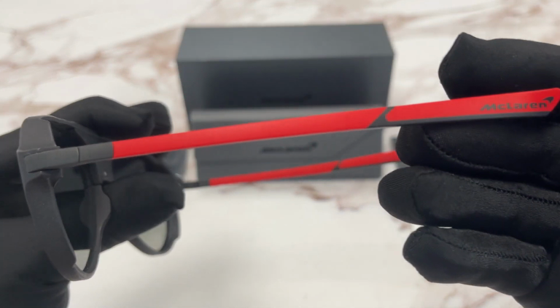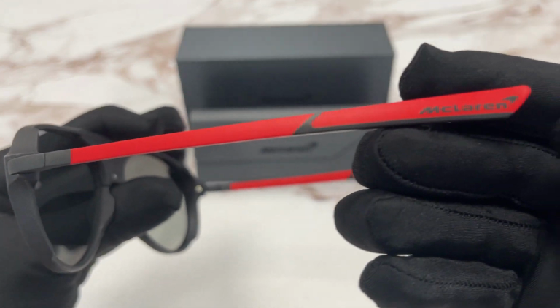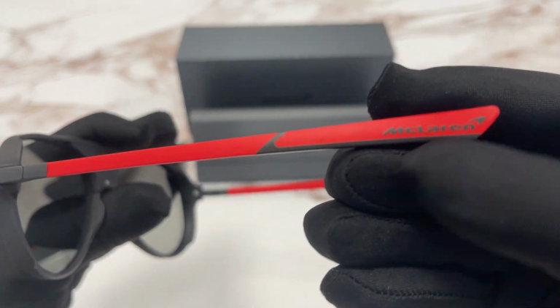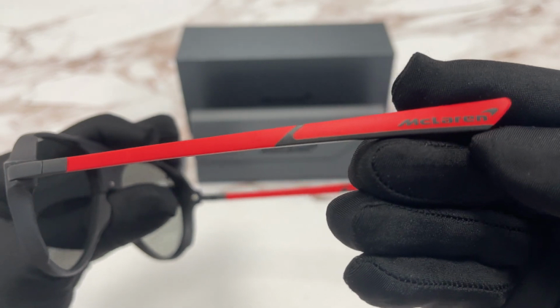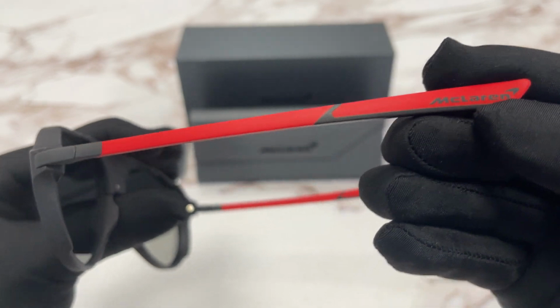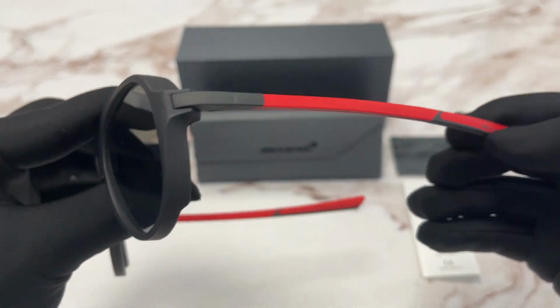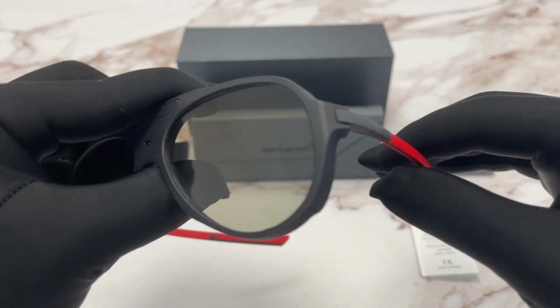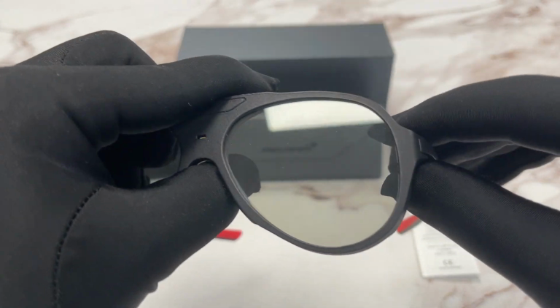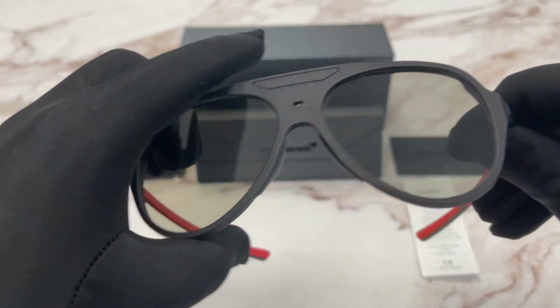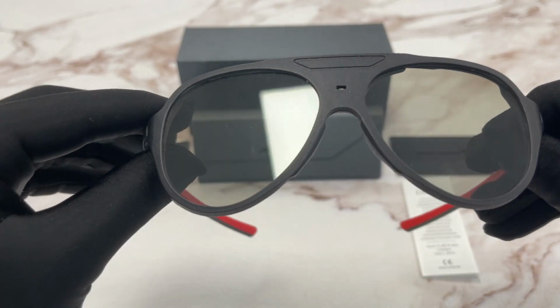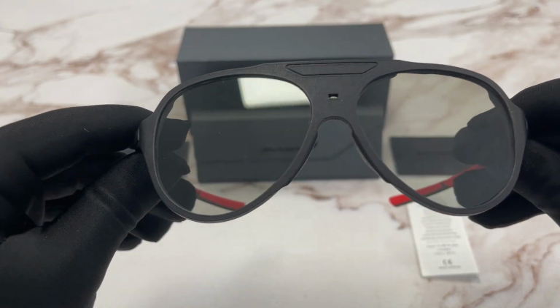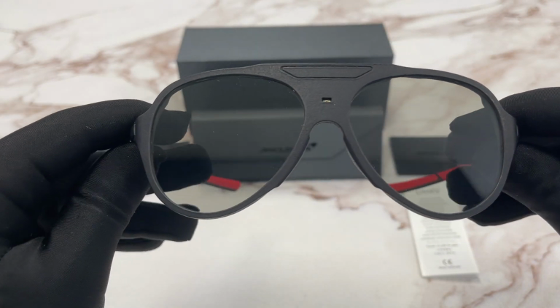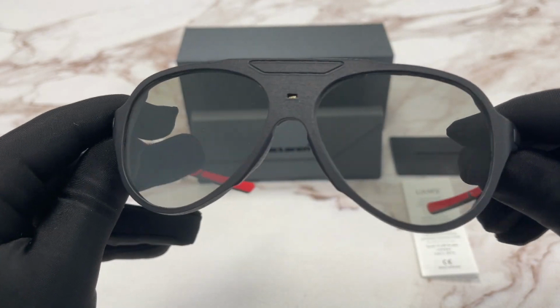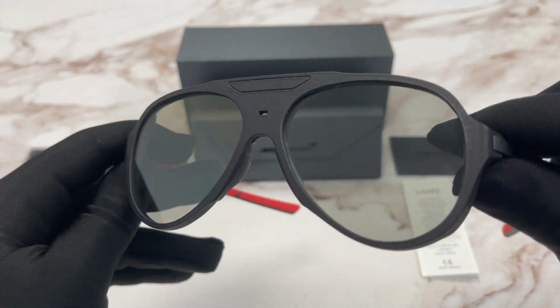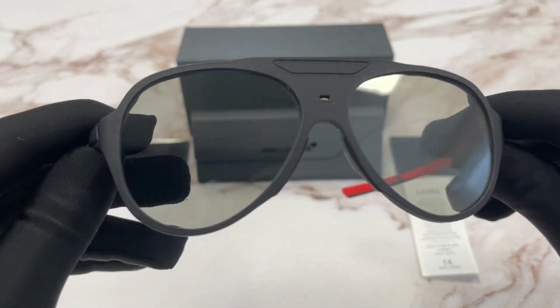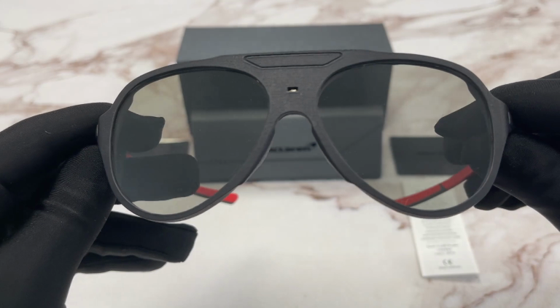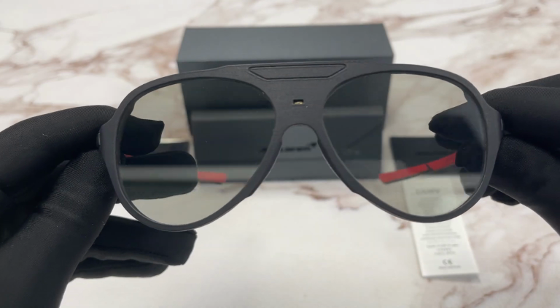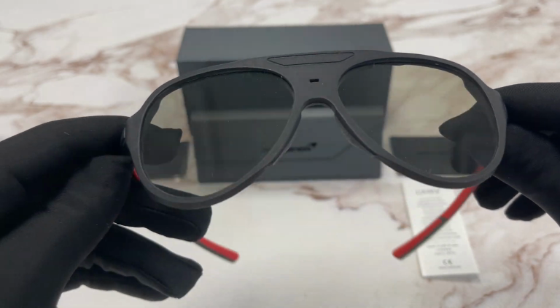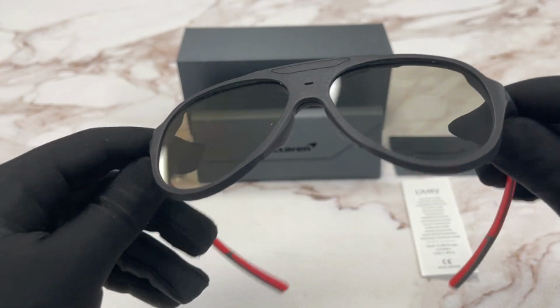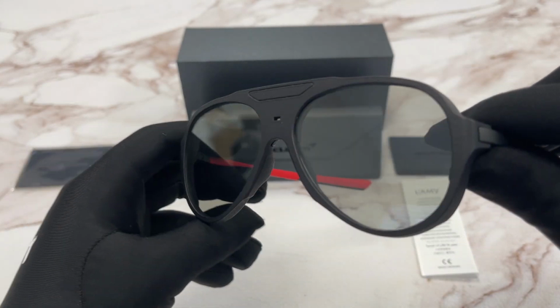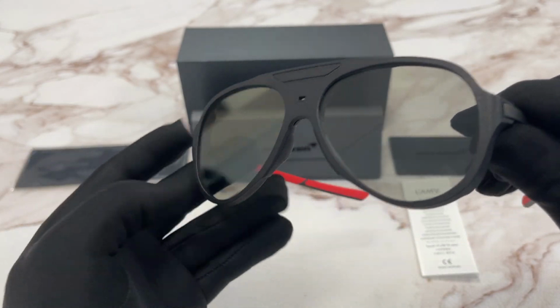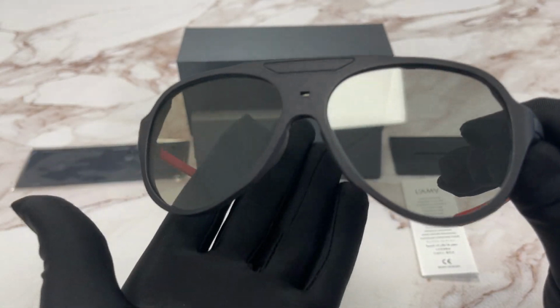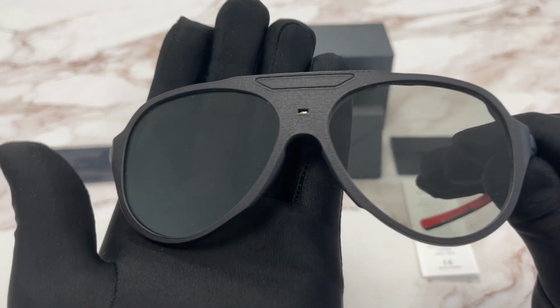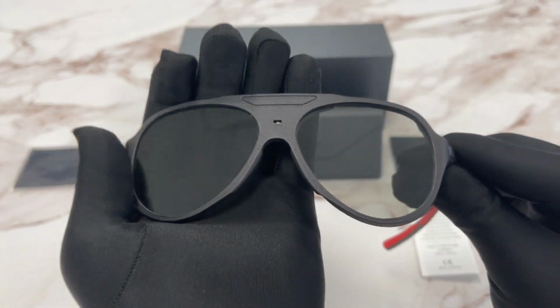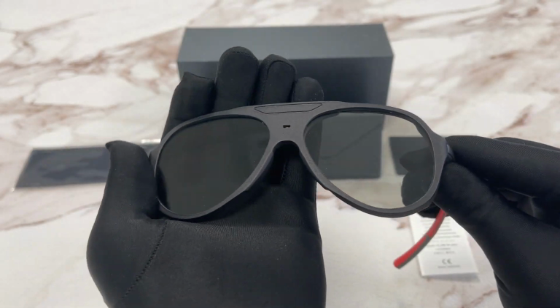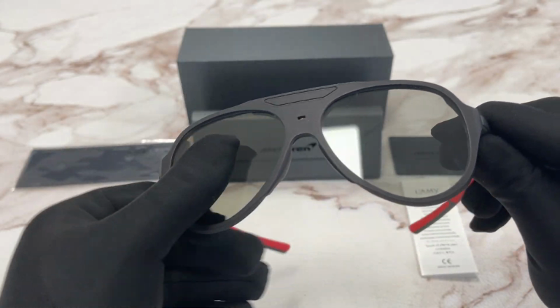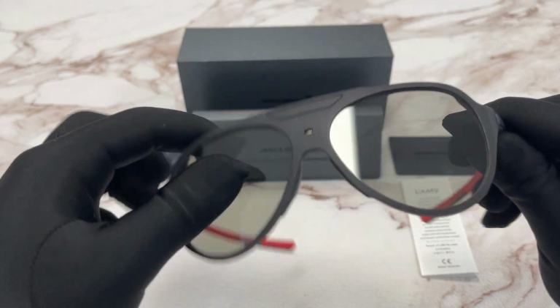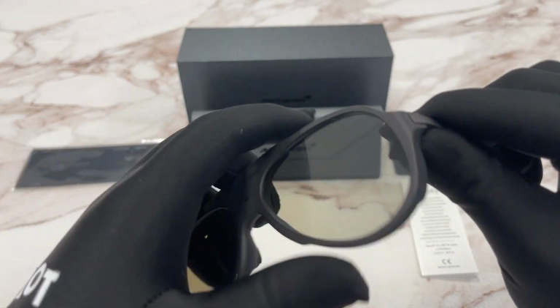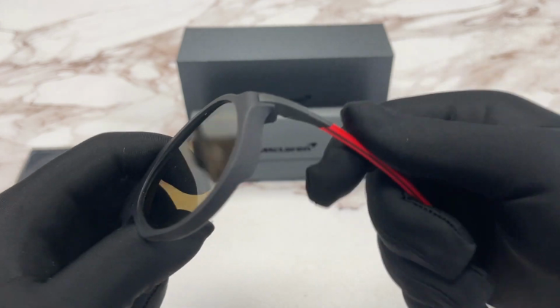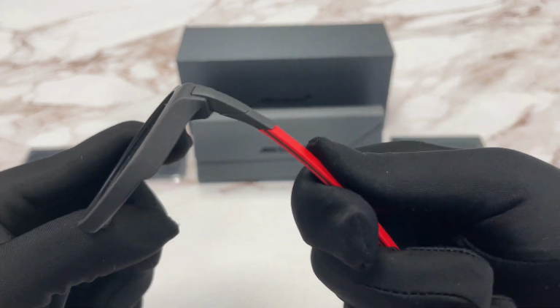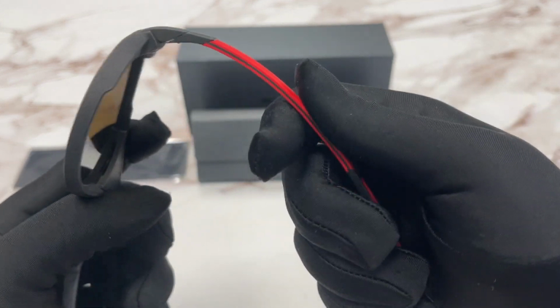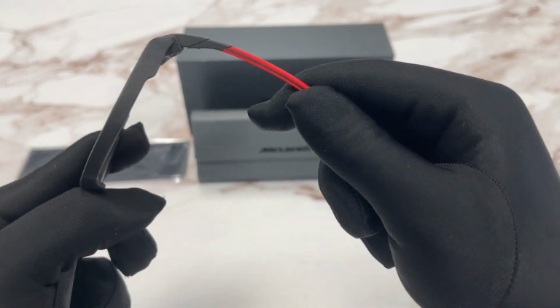Over here we have the McLaren logo at the temple tip. The lenses are a brown clear color lens. They close right back like this.